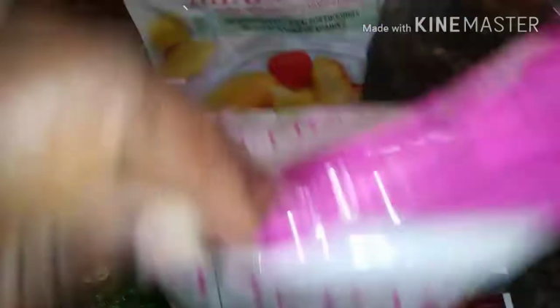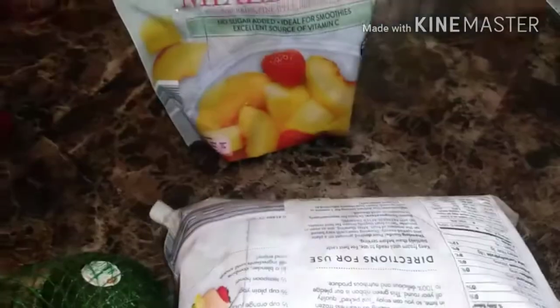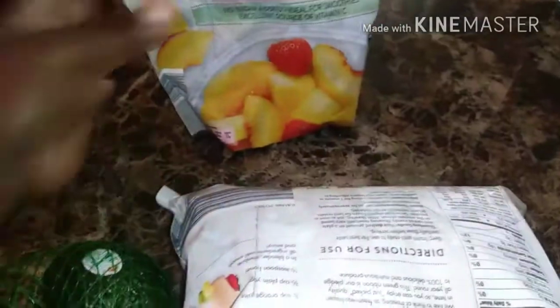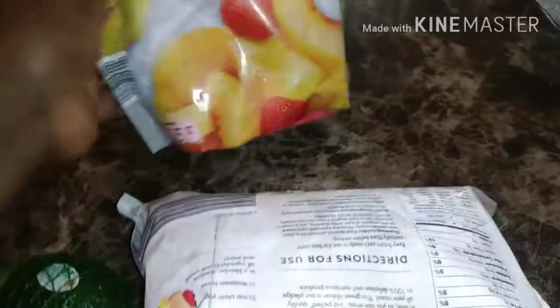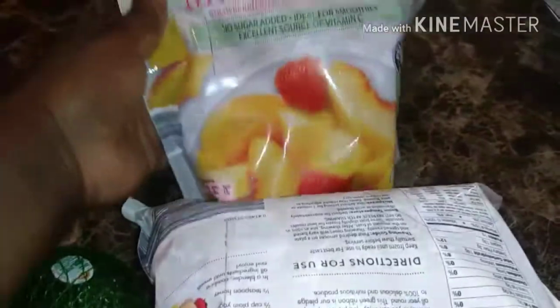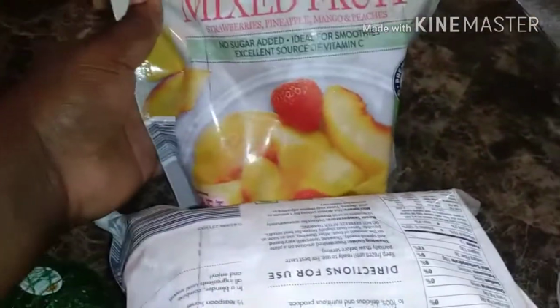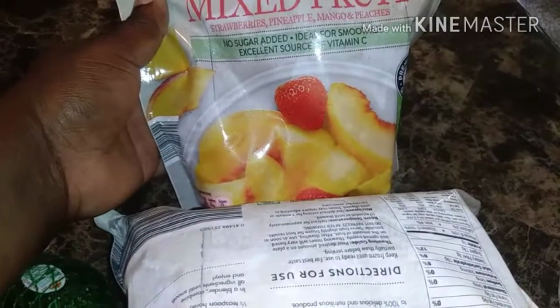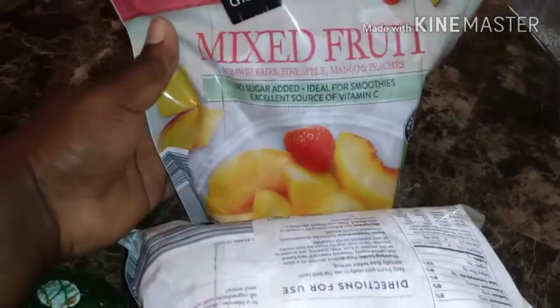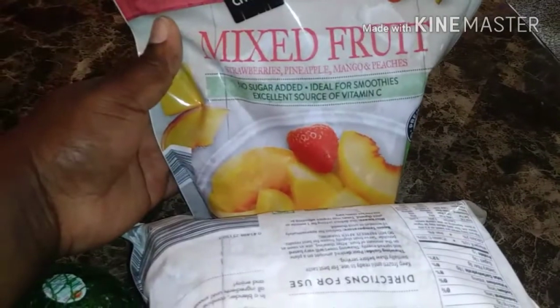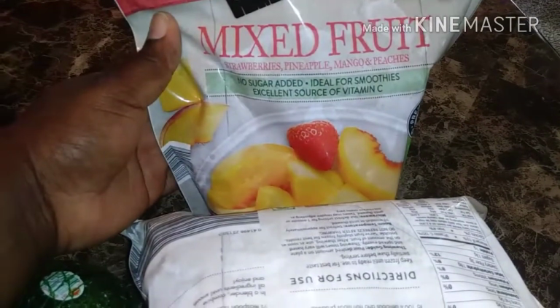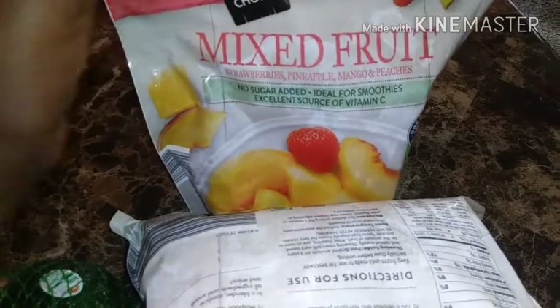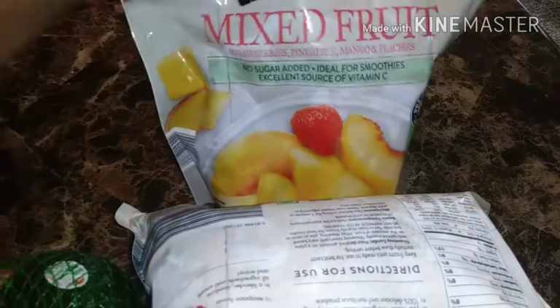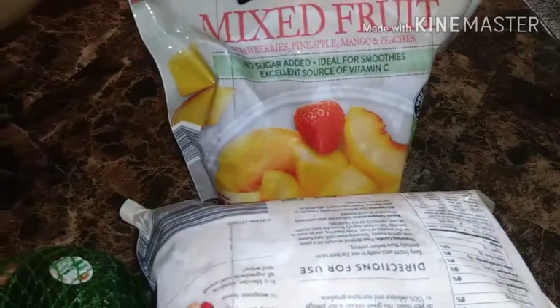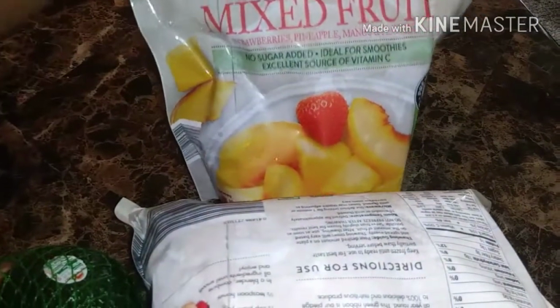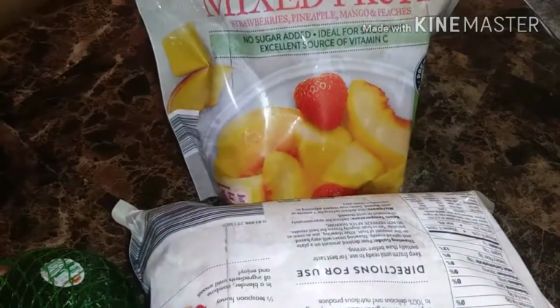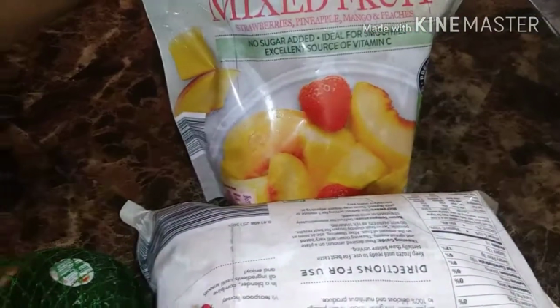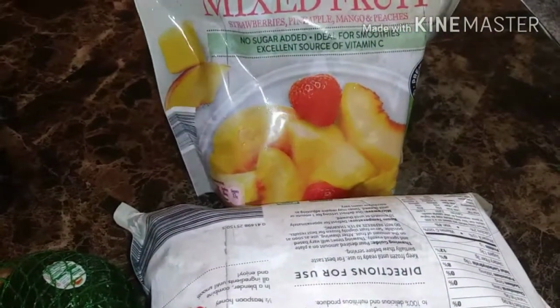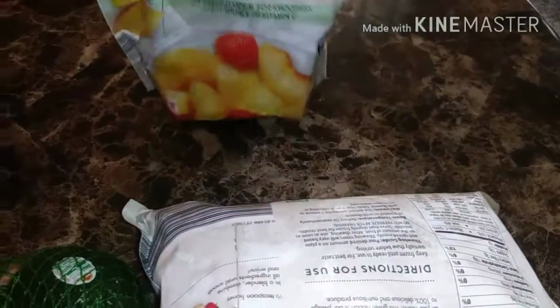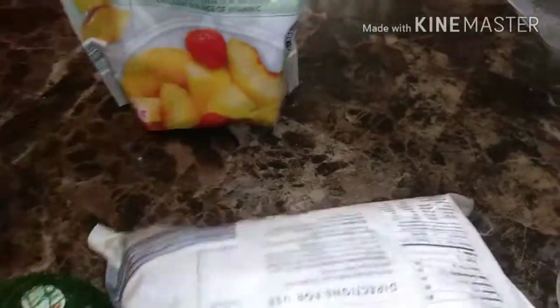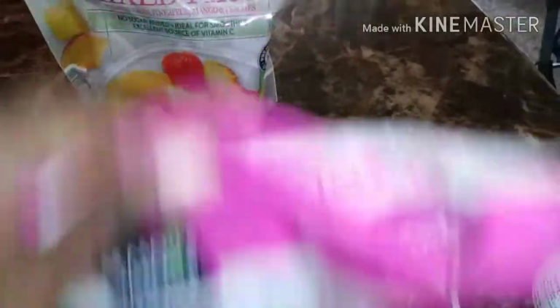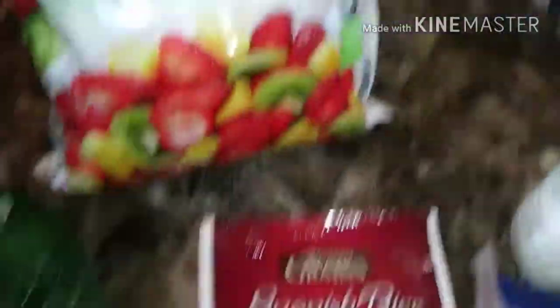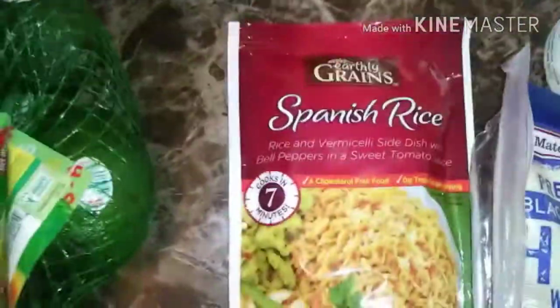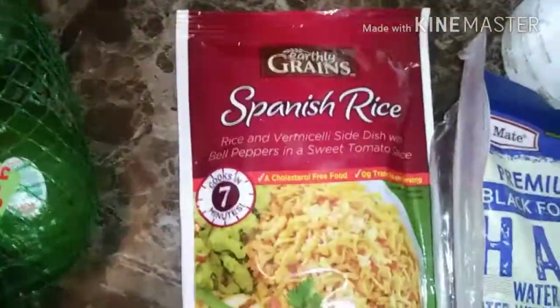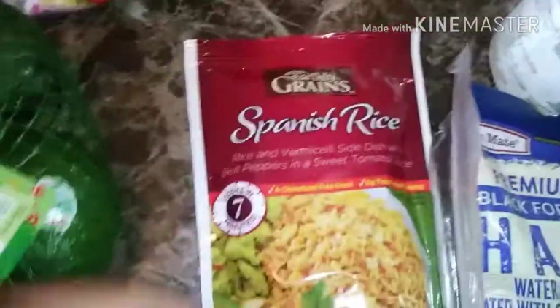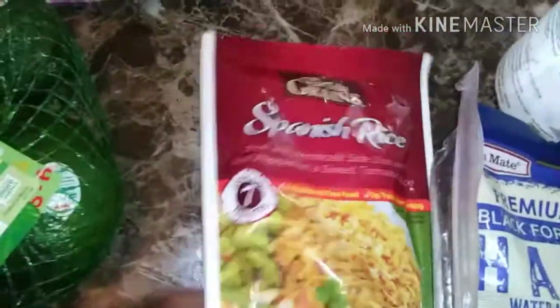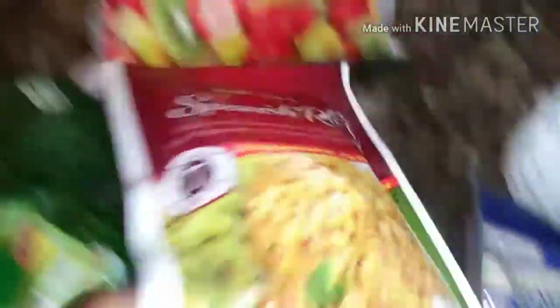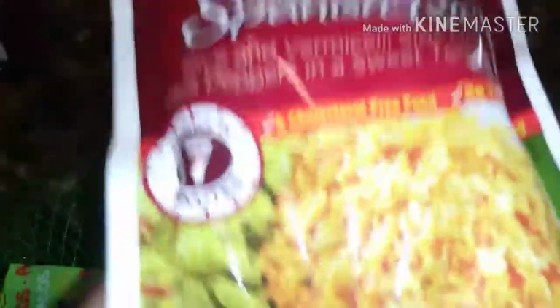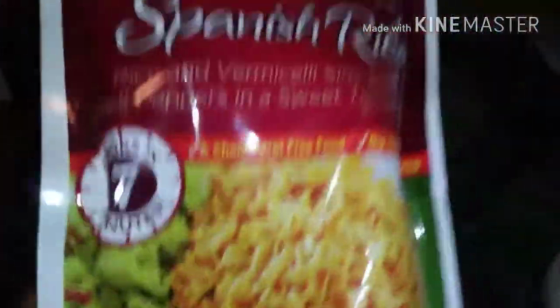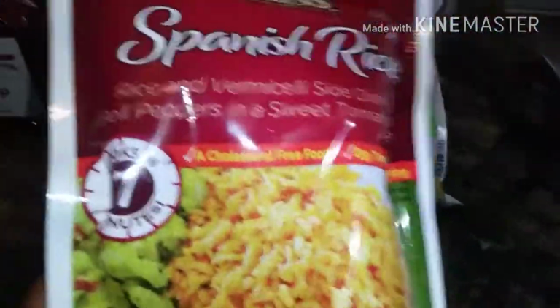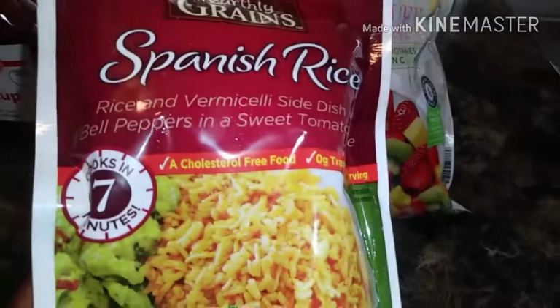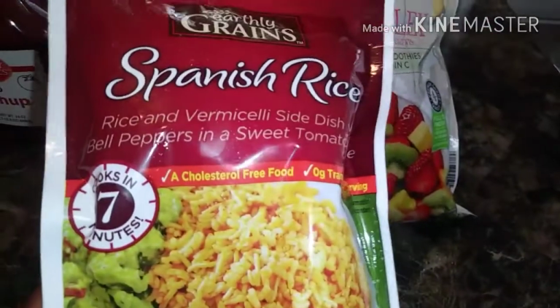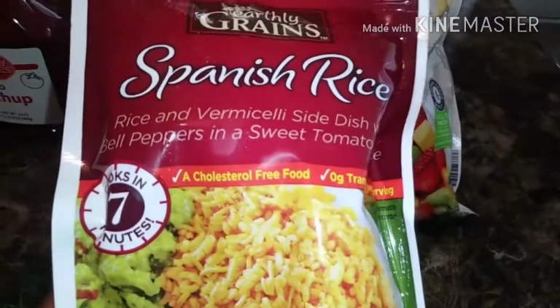We also have another bag of mixed fruit. This one has strawberries, pineapples, mango, and peaches. This also has no sugar added. We have this Spanish rice — I've never tried it, I wanted to try it. We'll let the family try it. It's from Earthly Grains and it cooks in seven minutes.